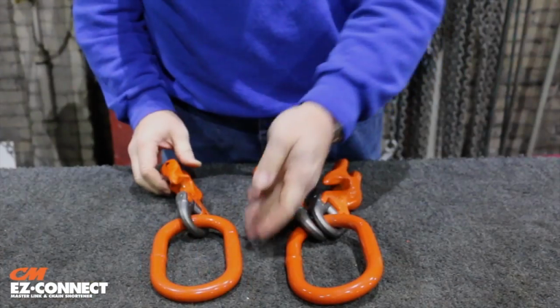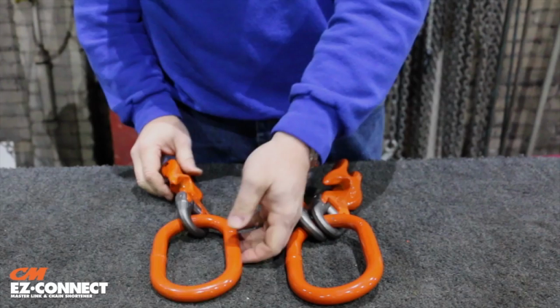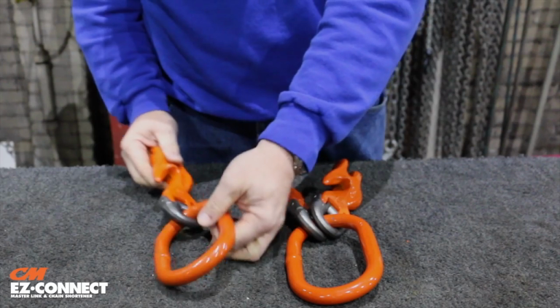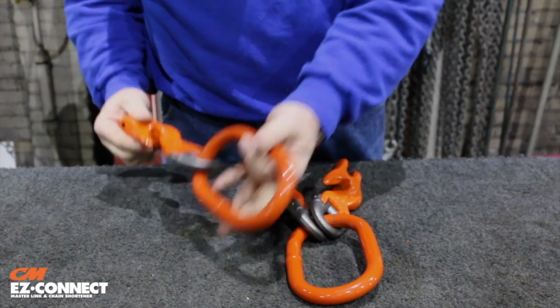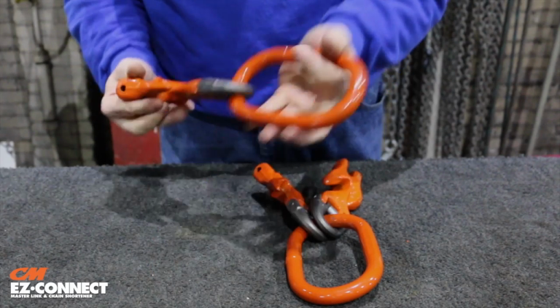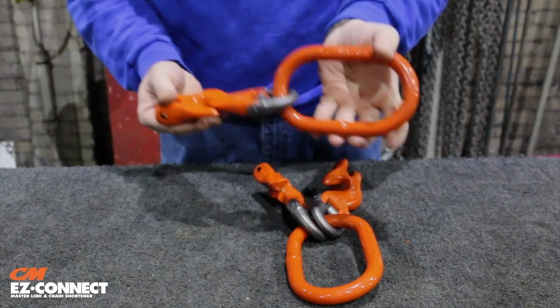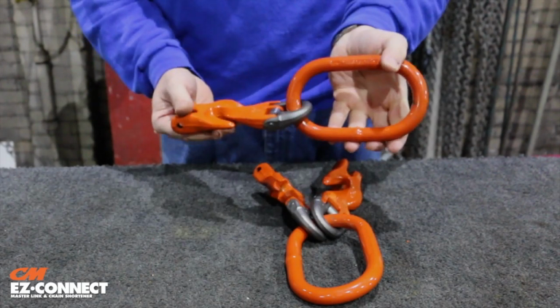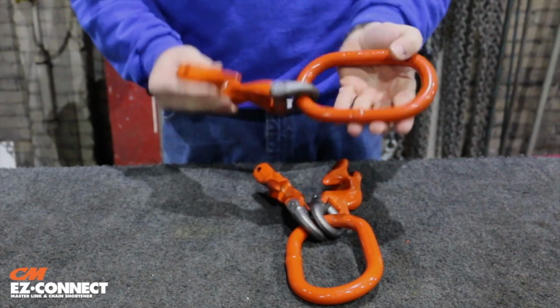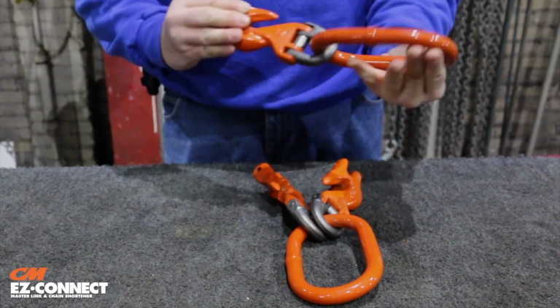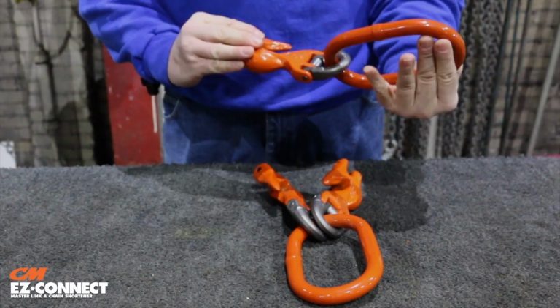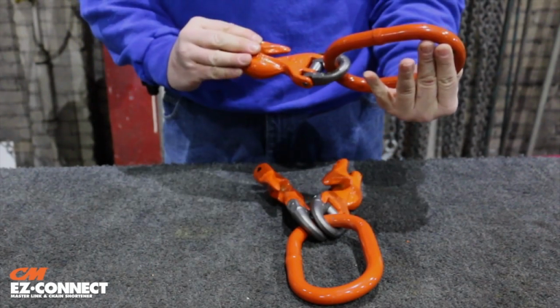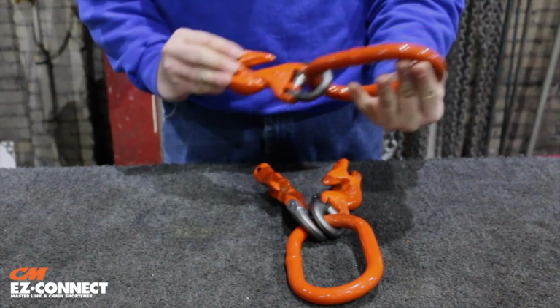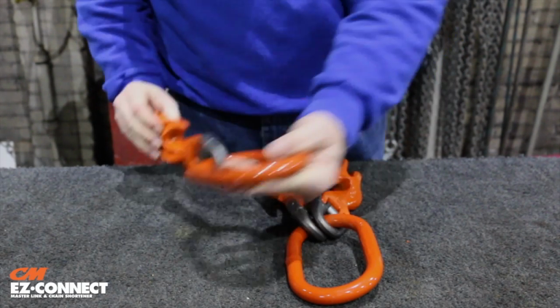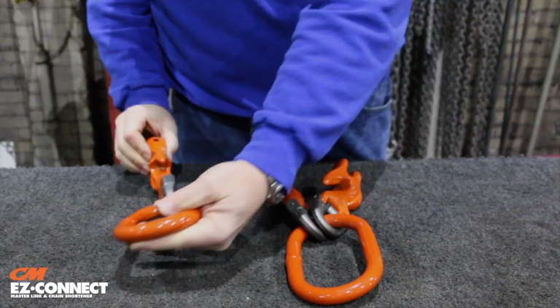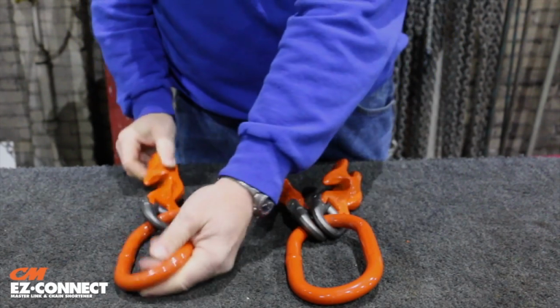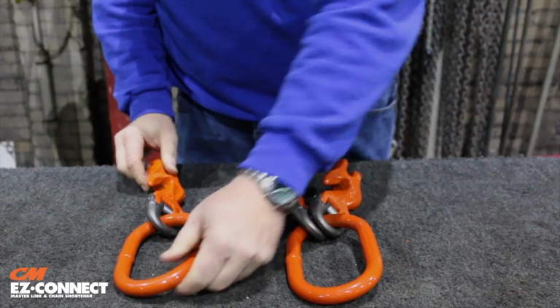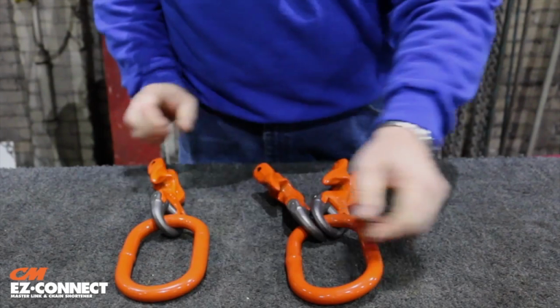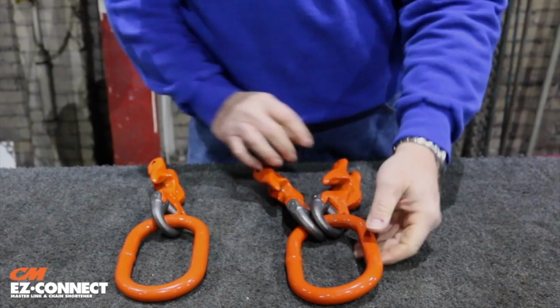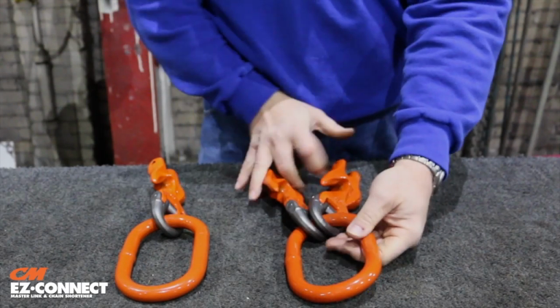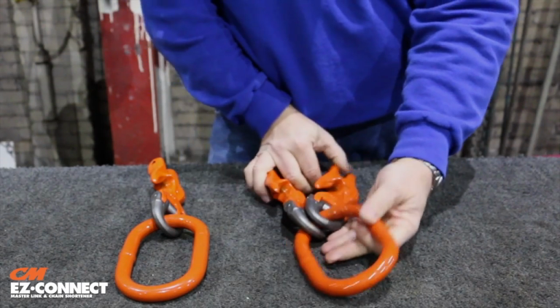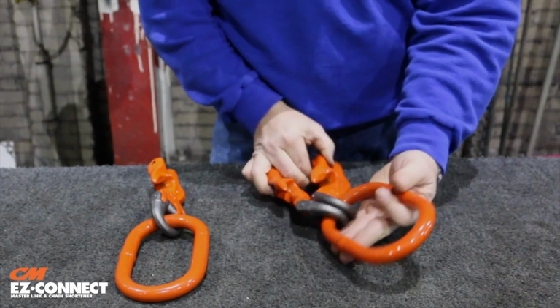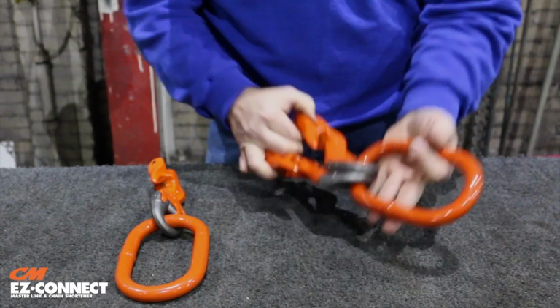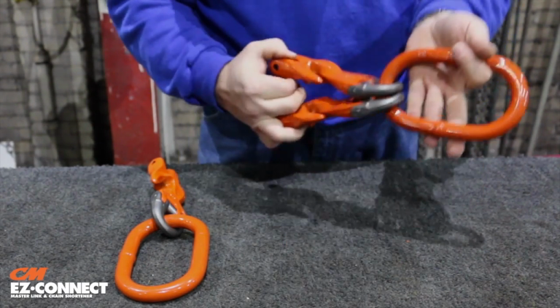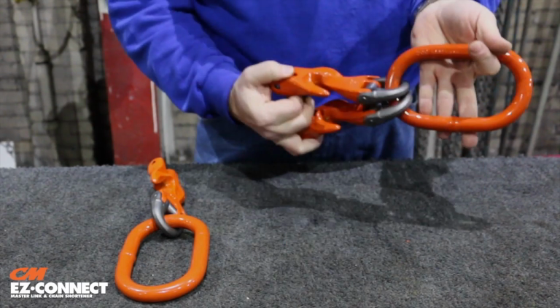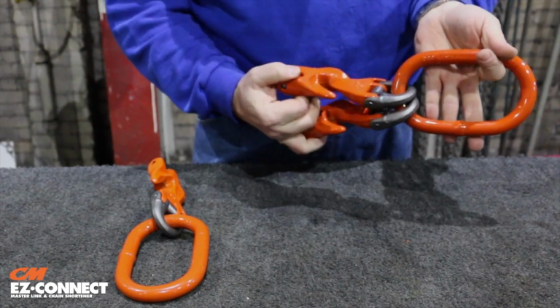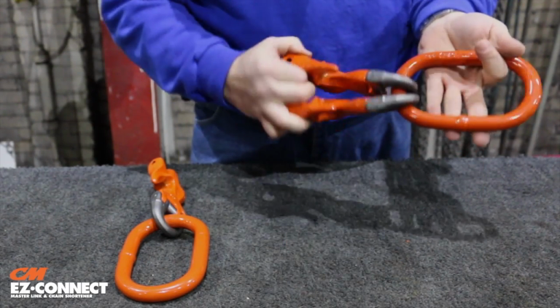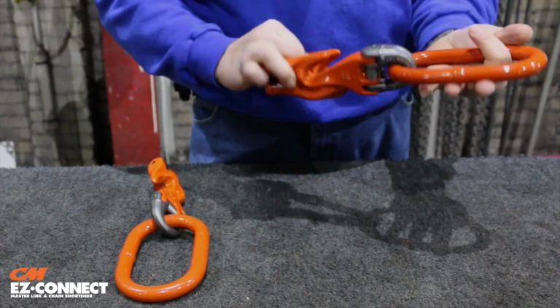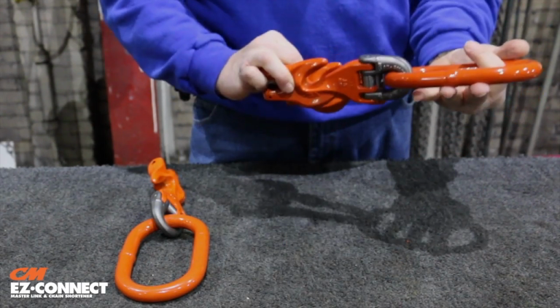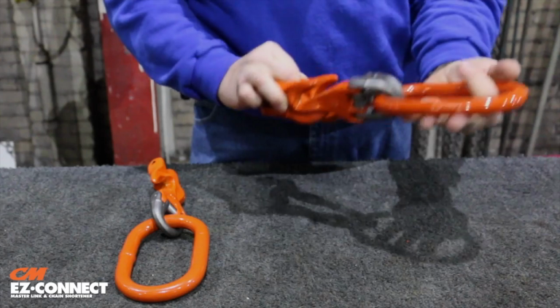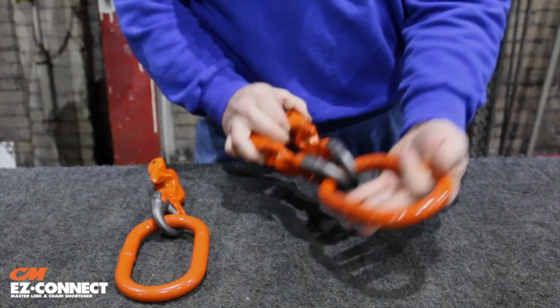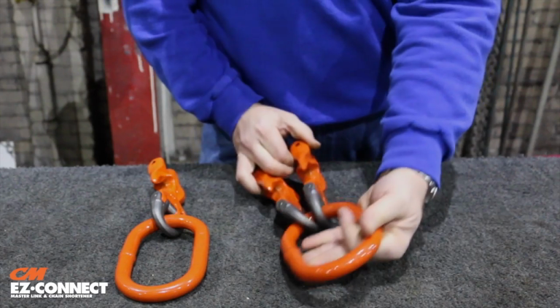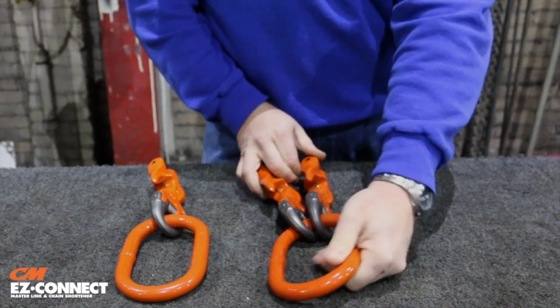The CM Easy Connect combines a master link with one chain shortener for single leg configurations, and two chain shorteners for double leg configurations.